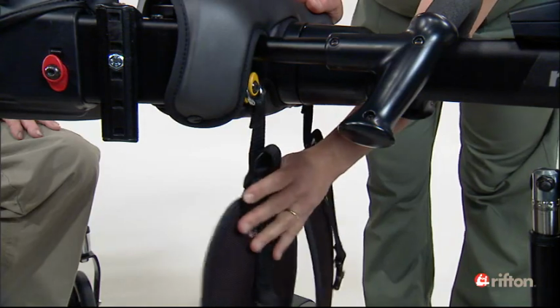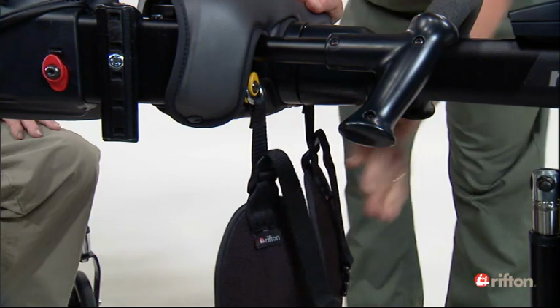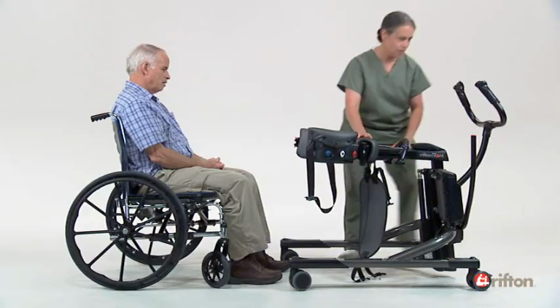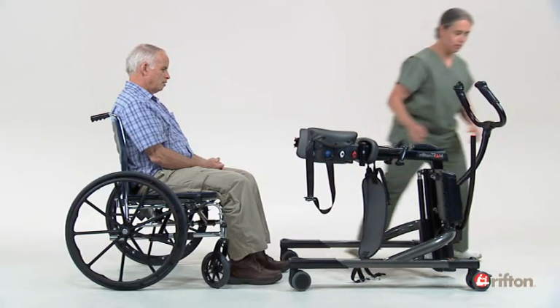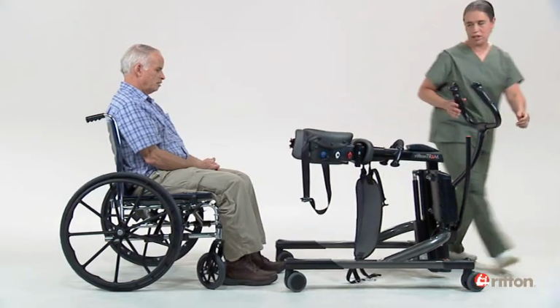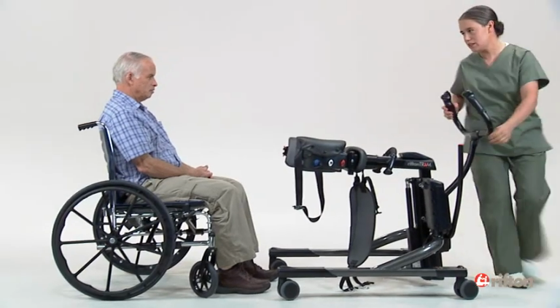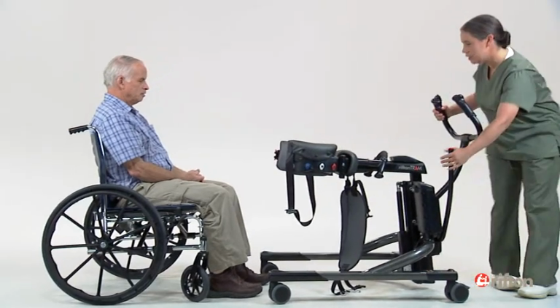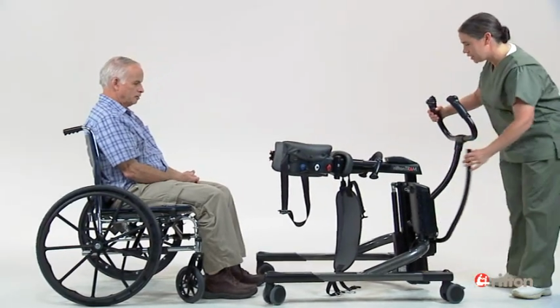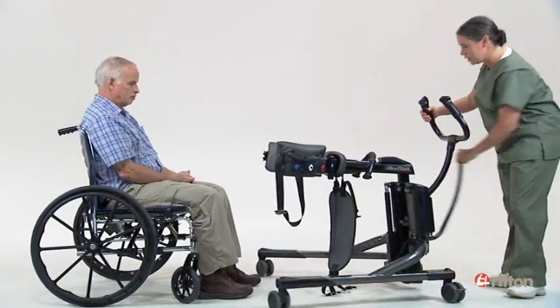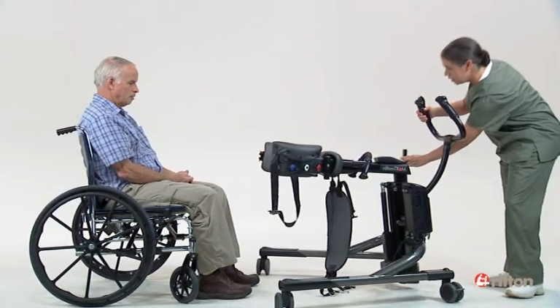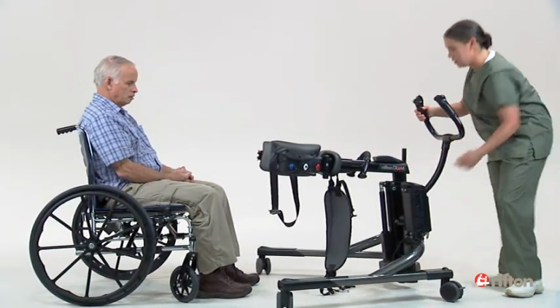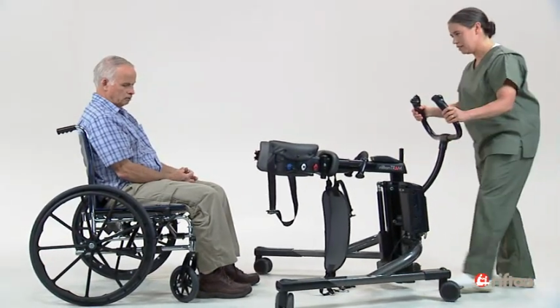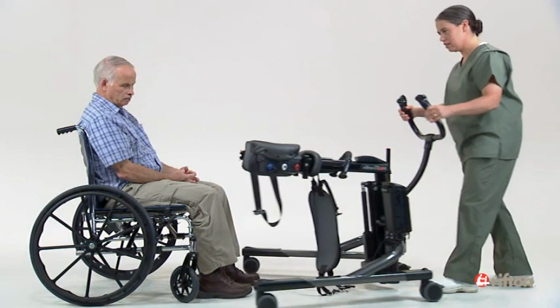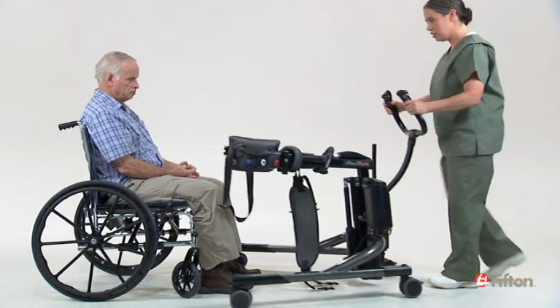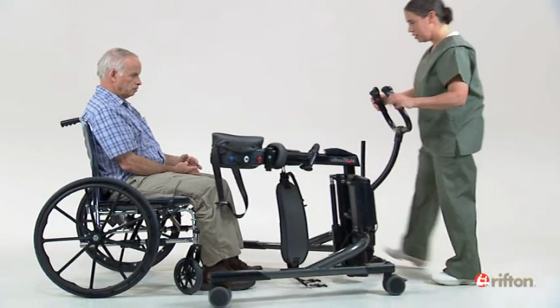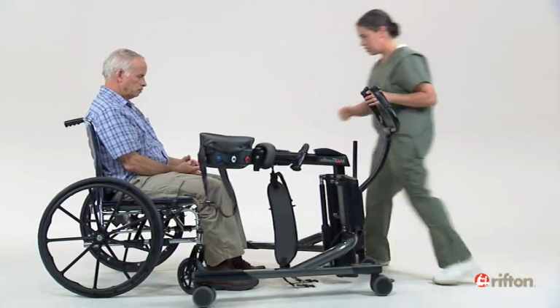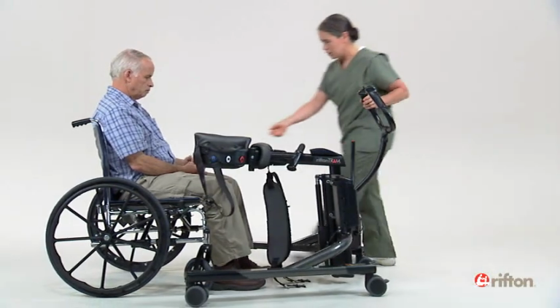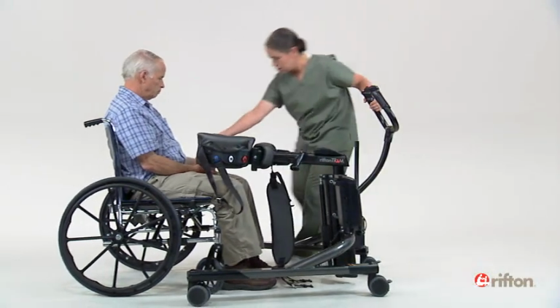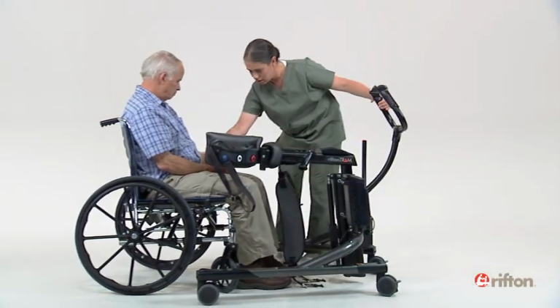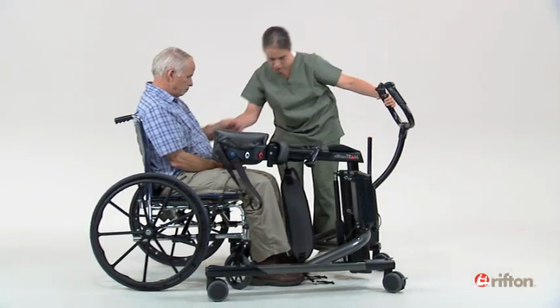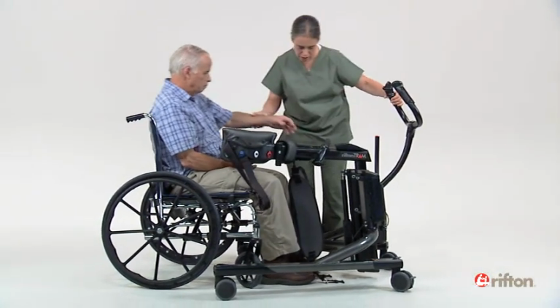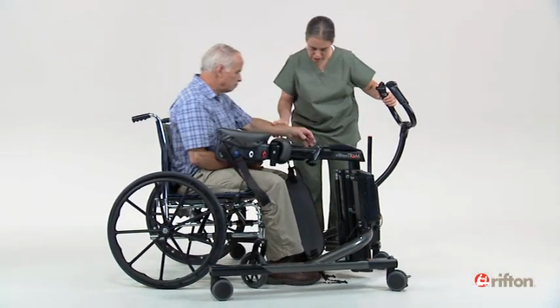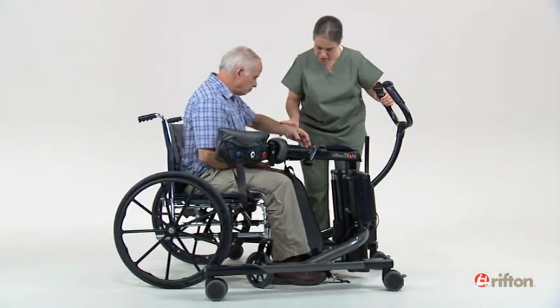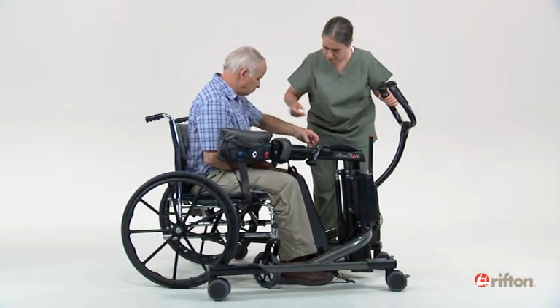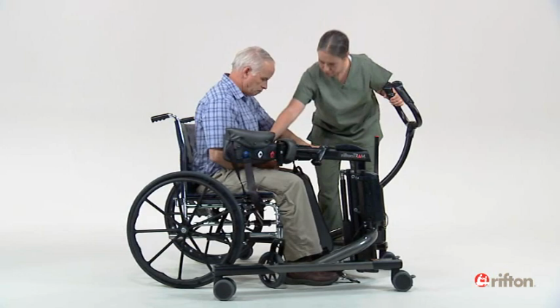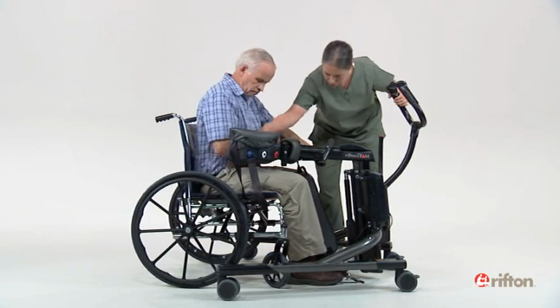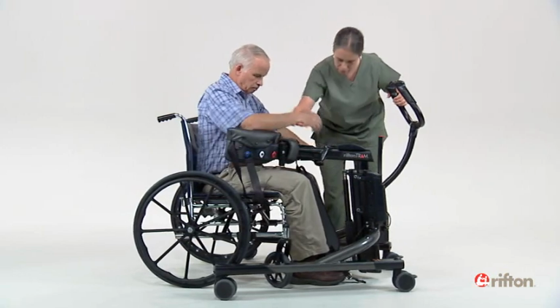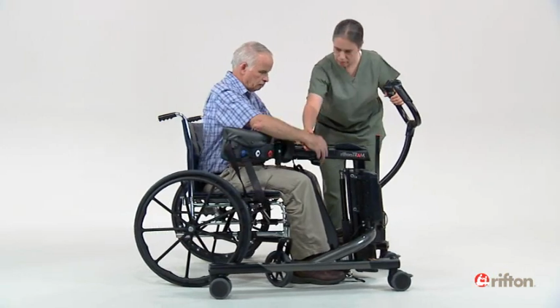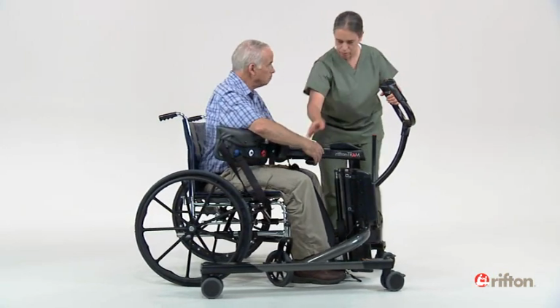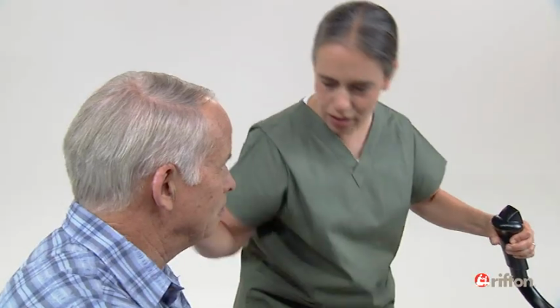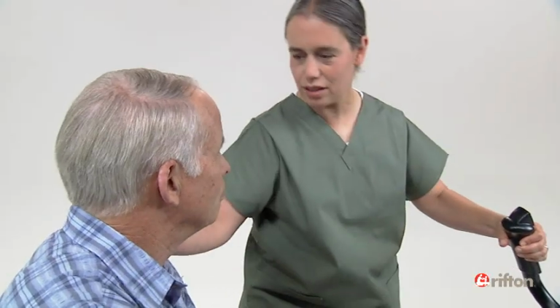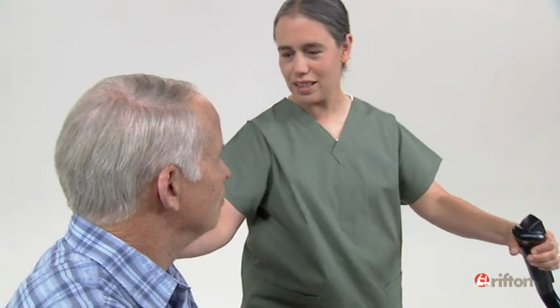If possible, remove the armrests from the wheelchair for easier access. As you approach your client, explain reassuringly what you will be doing. Having your client relax is so important for your first lift to go well.